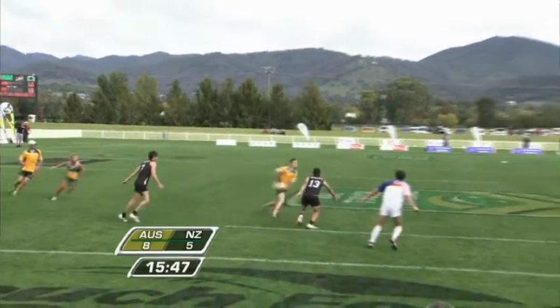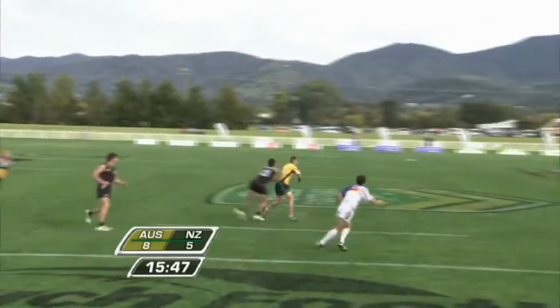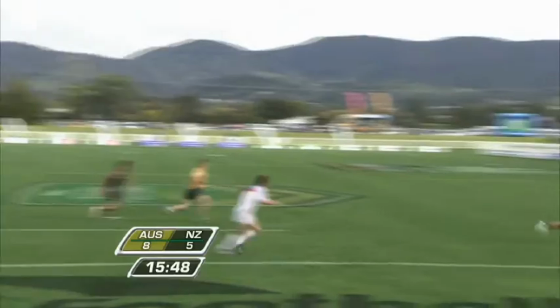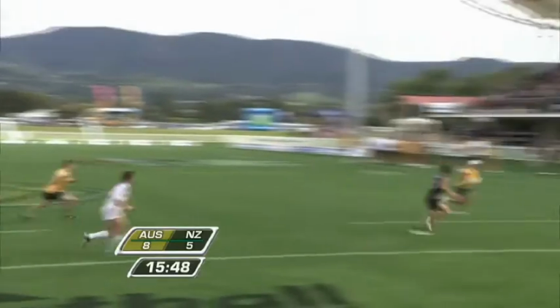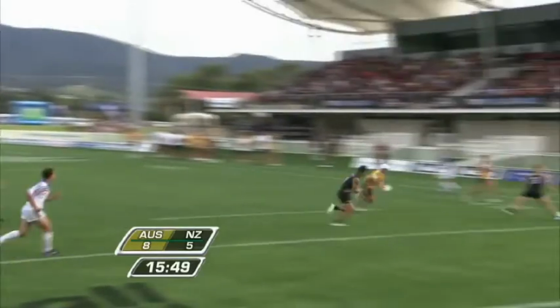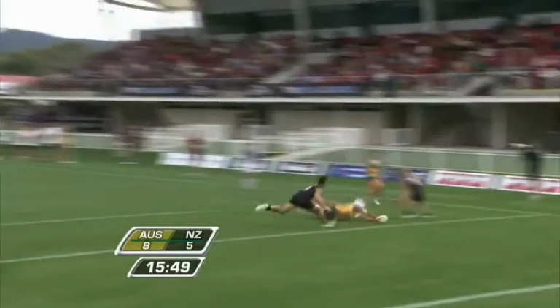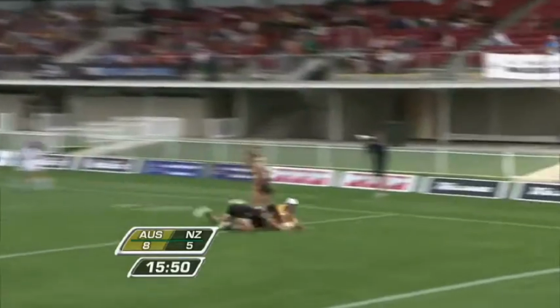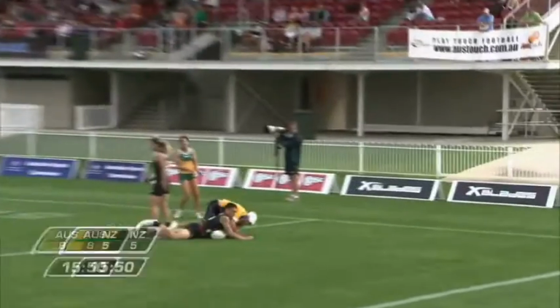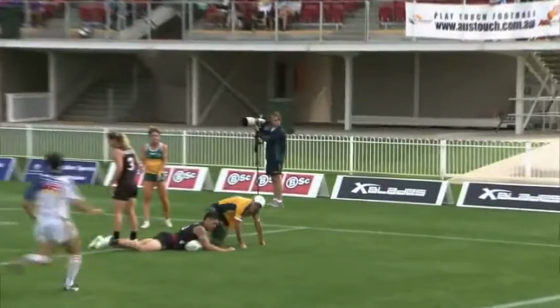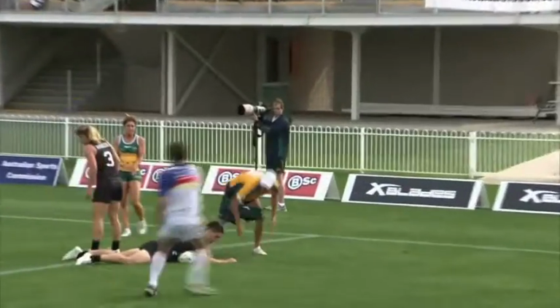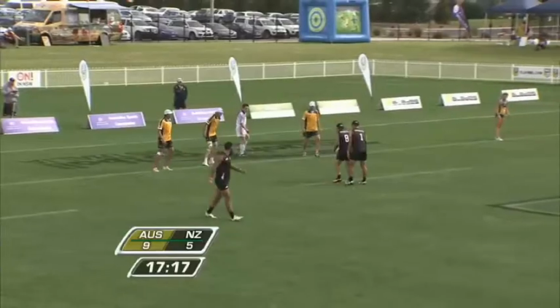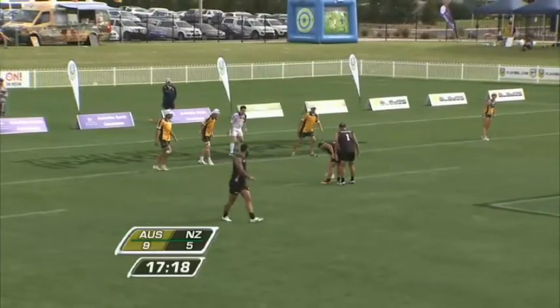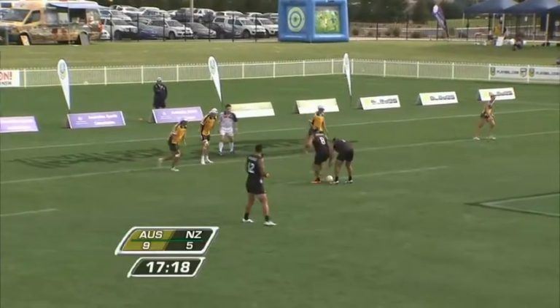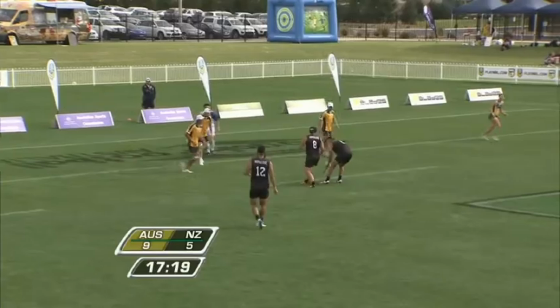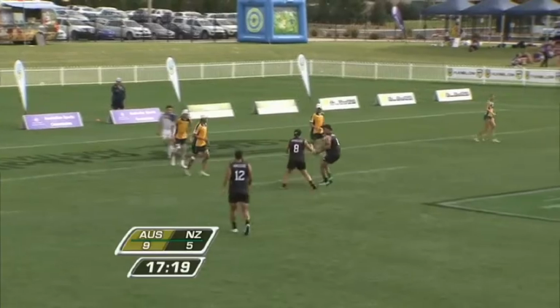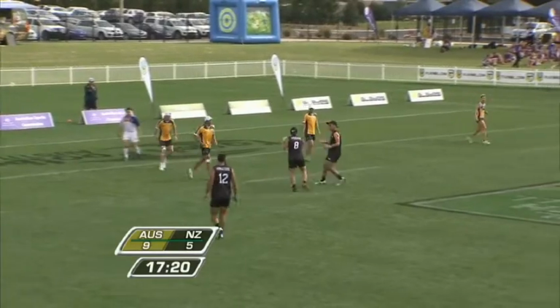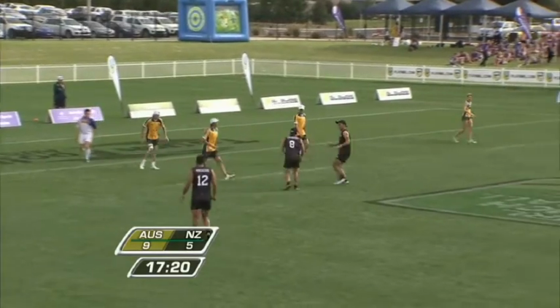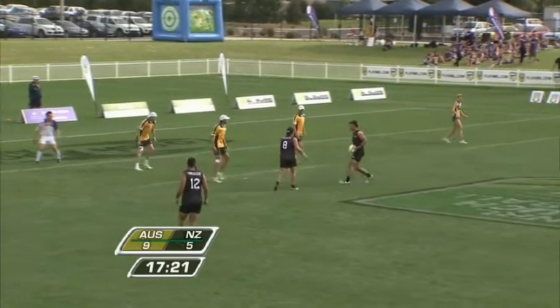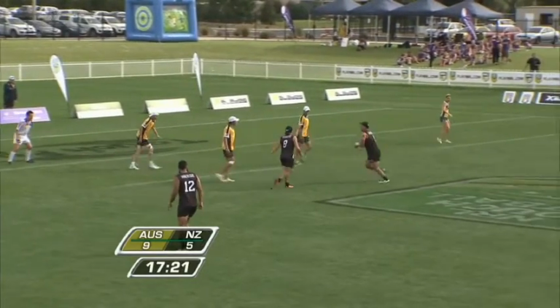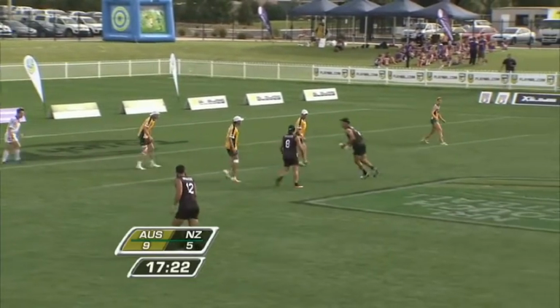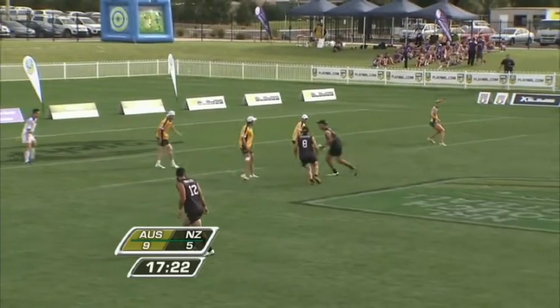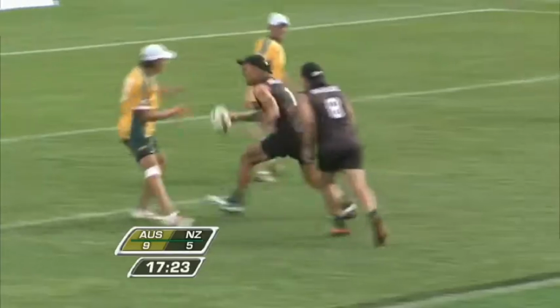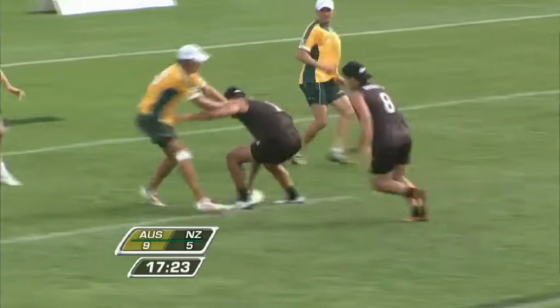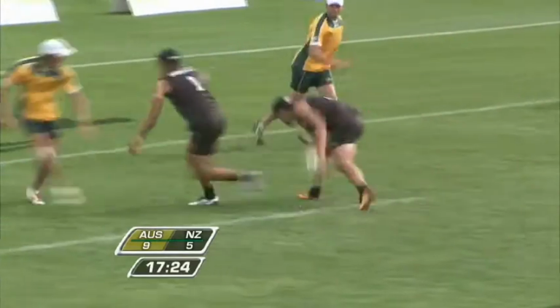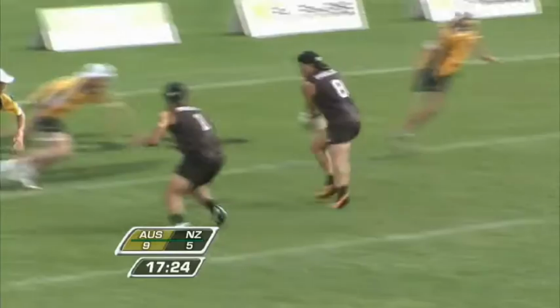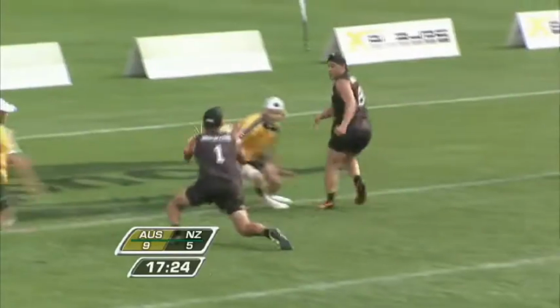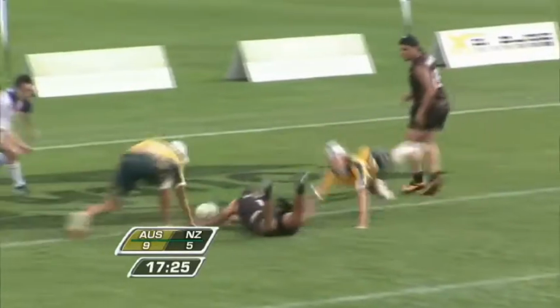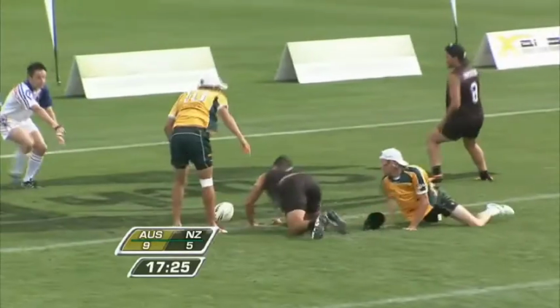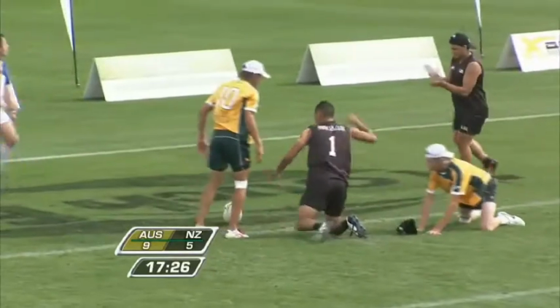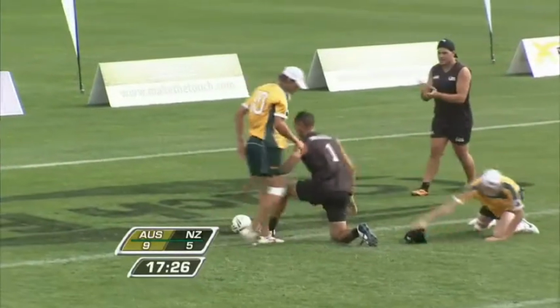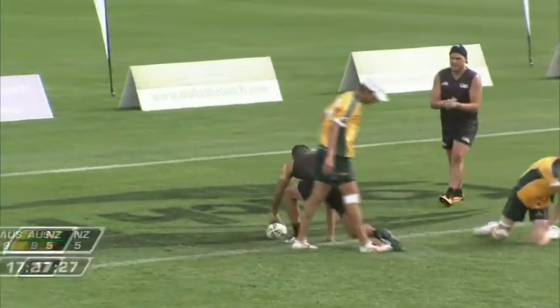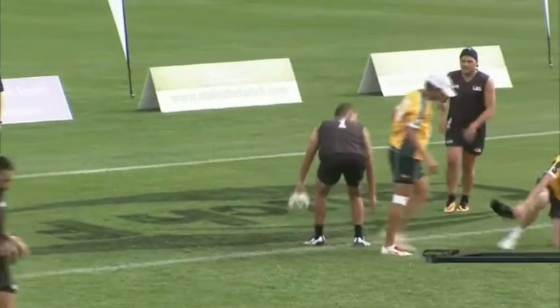Last play here for the Aussies — looking for one more touchdown, they should get it. Quick messages between players here for New Zealand — Takarai and Nafaro. He dumps it off, and Nafaro, back to Takarai — that should be a touchdown, it will be.